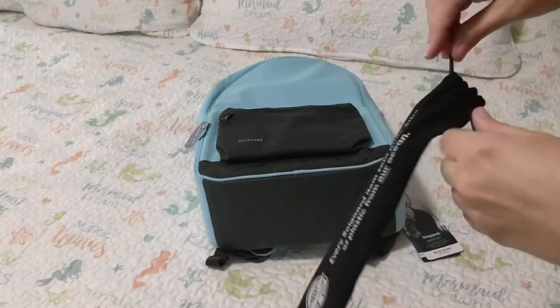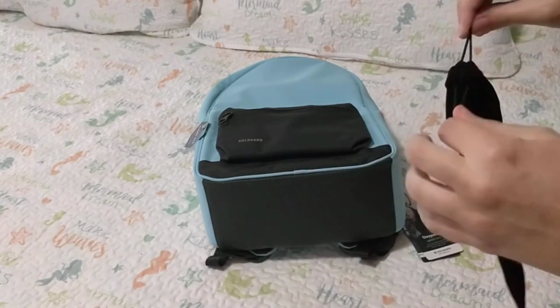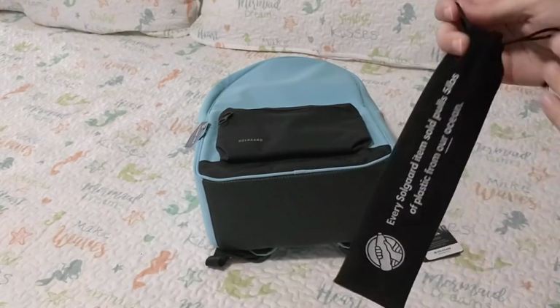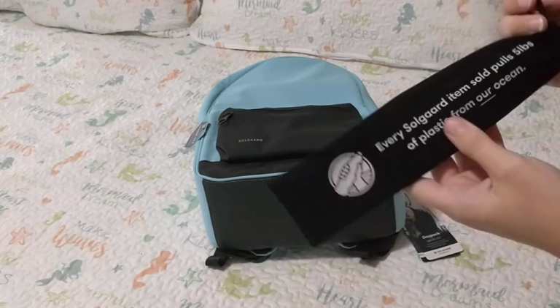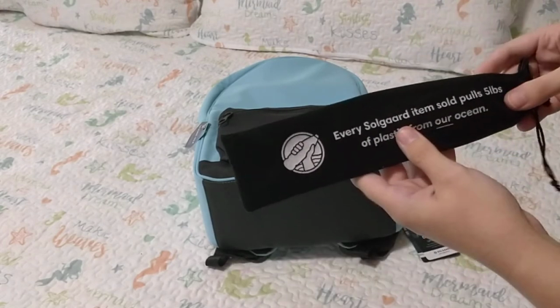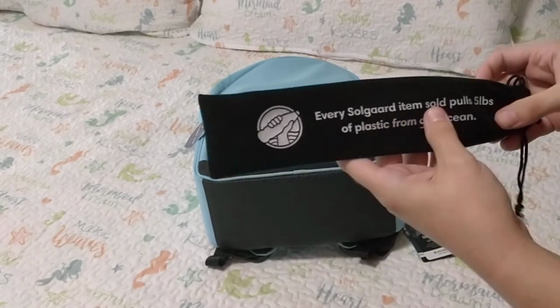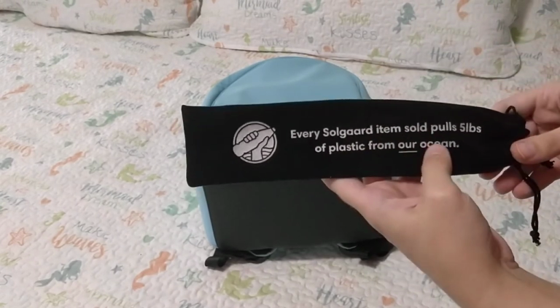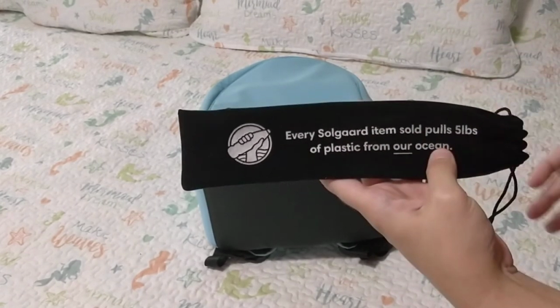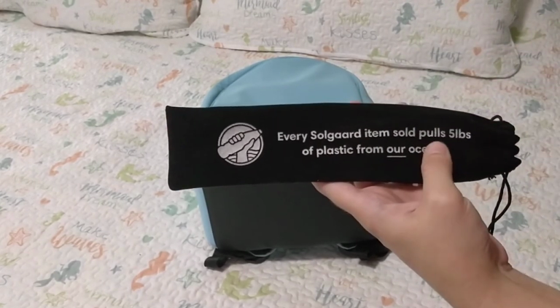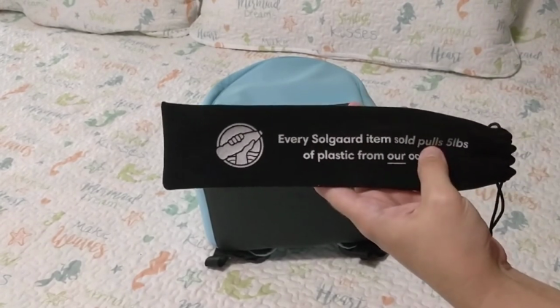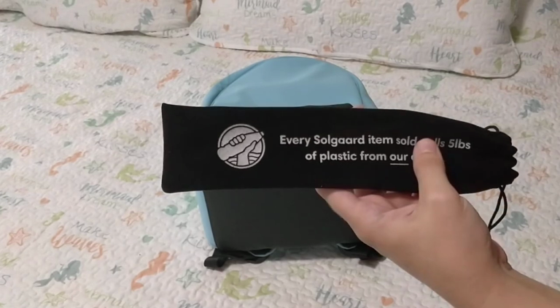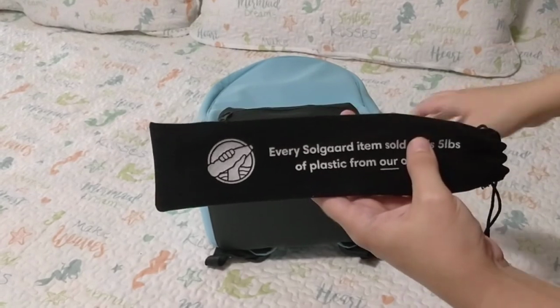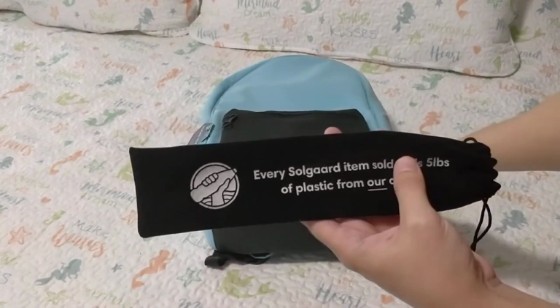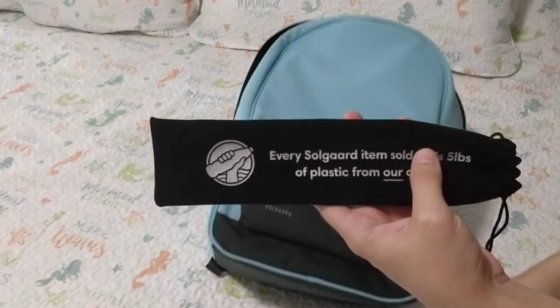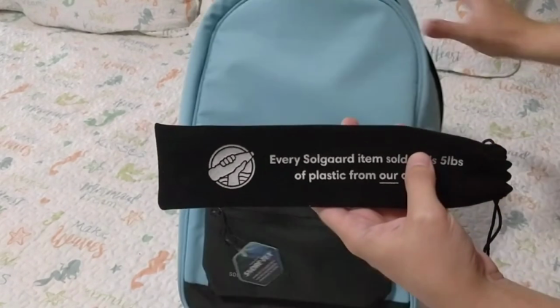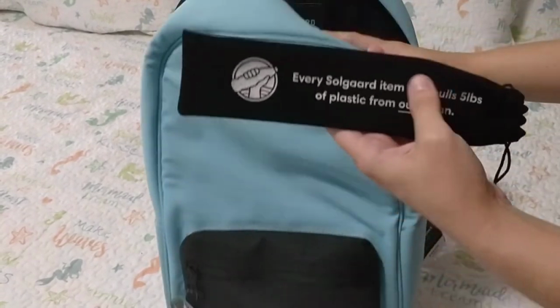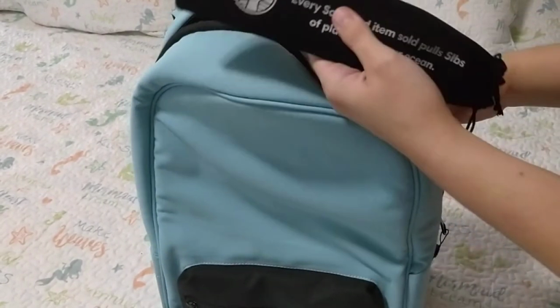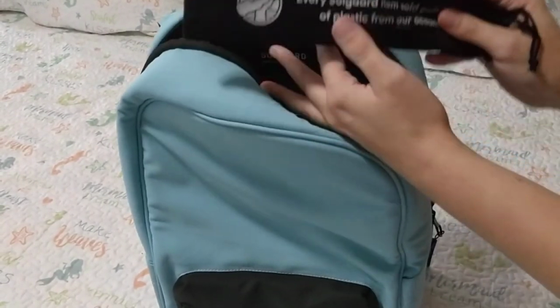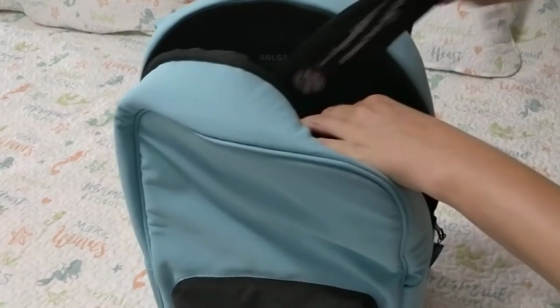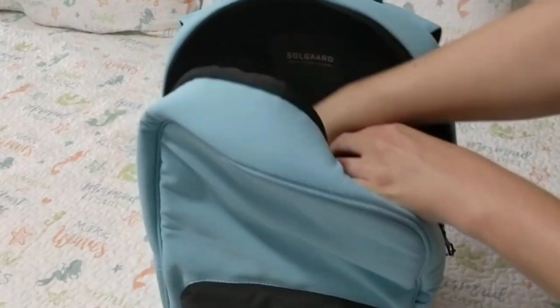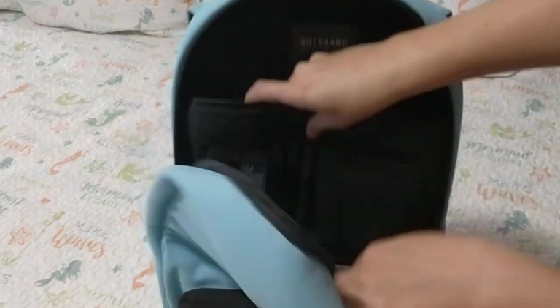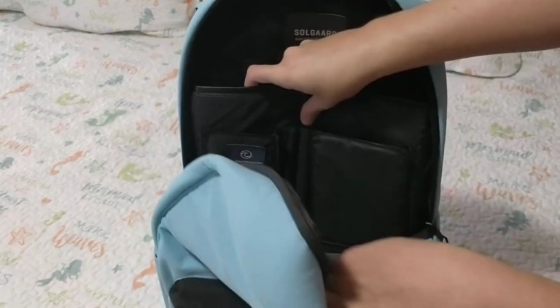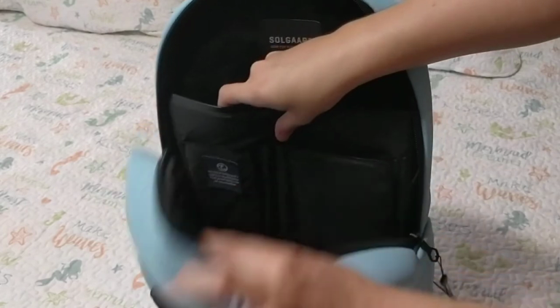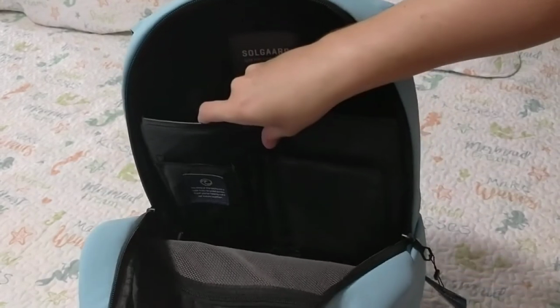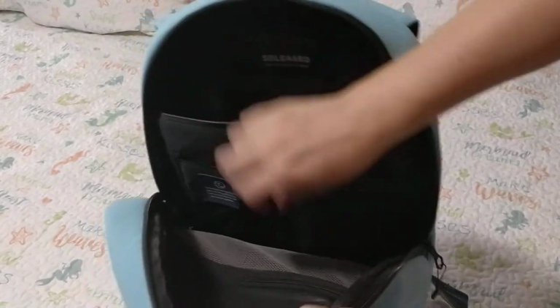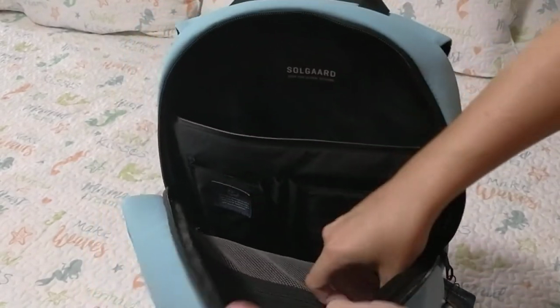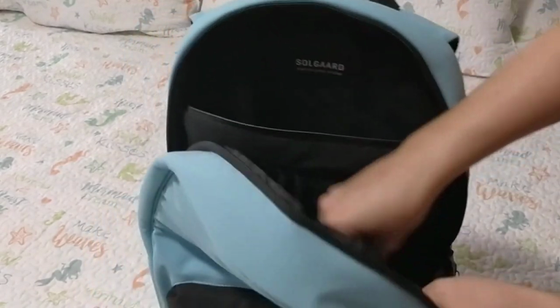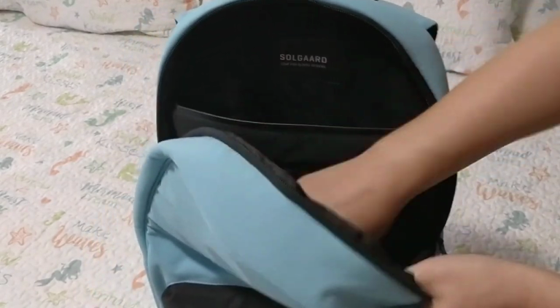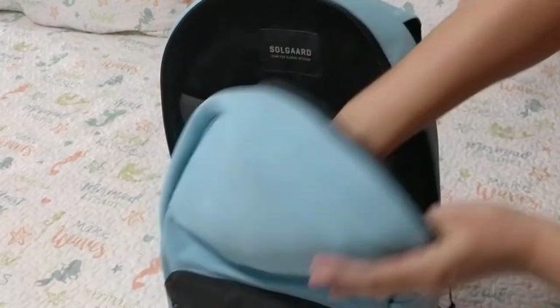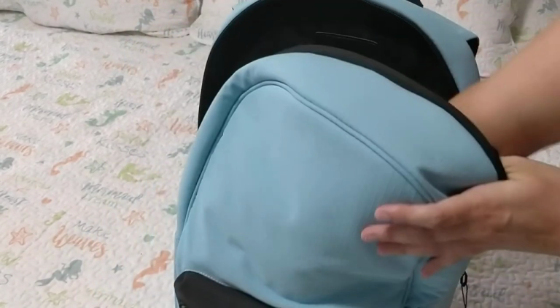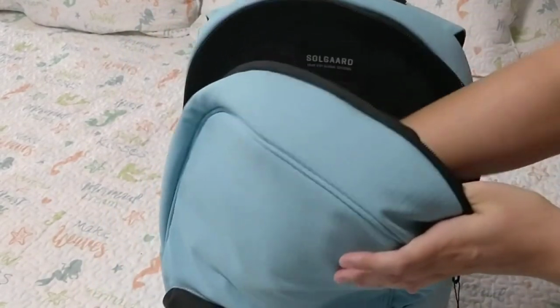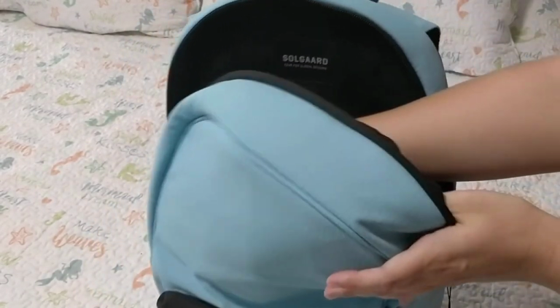Recently my husband Danny and I became a completely plastic-free household. We're trying to do our best to keep our oceans healthier and keep all the lovely sea animals safe.